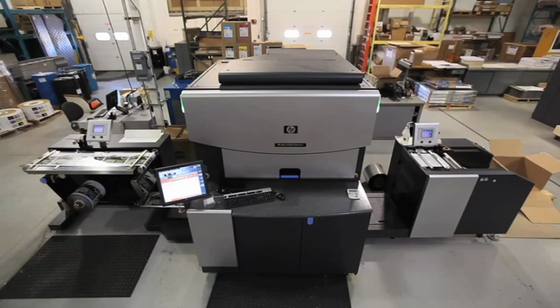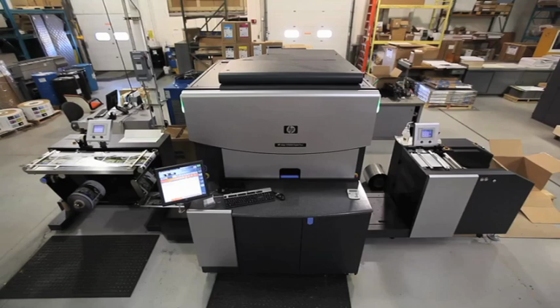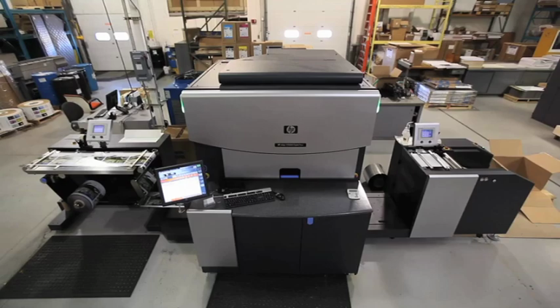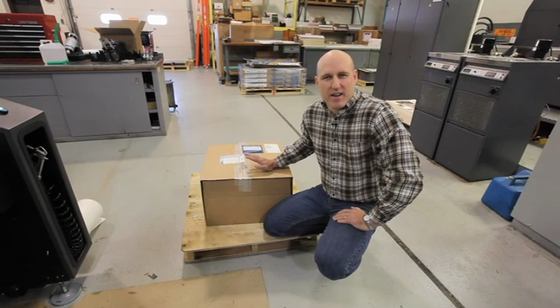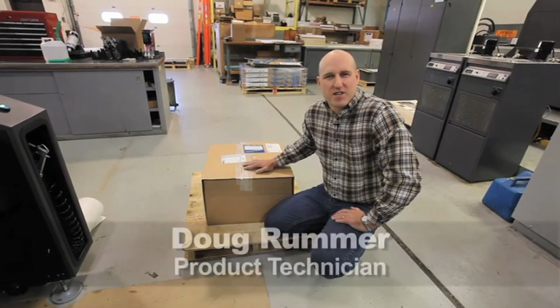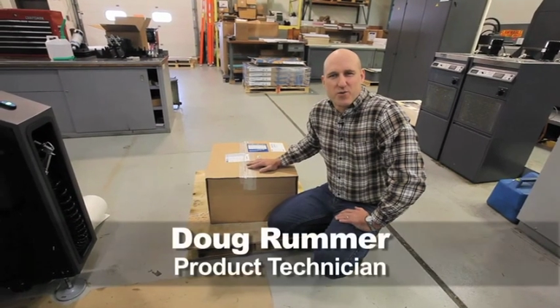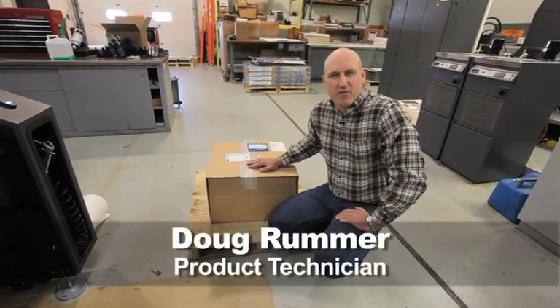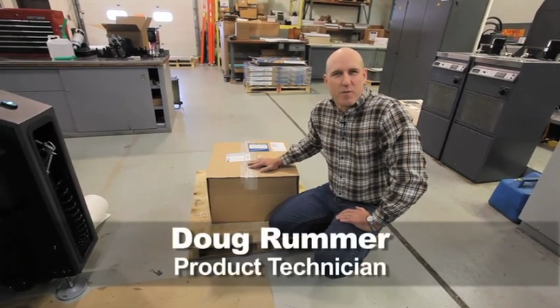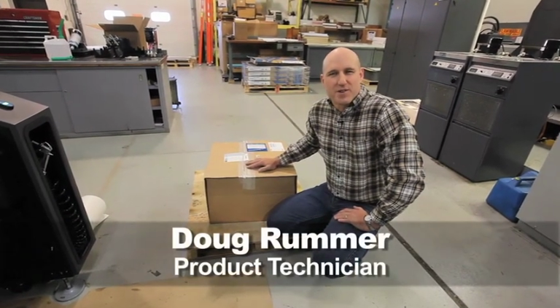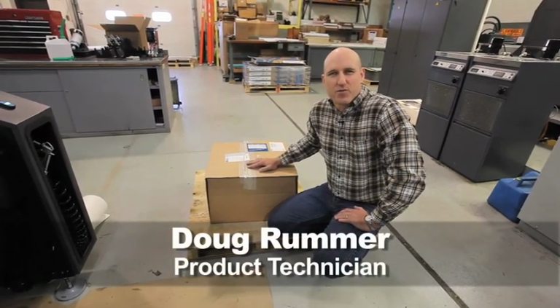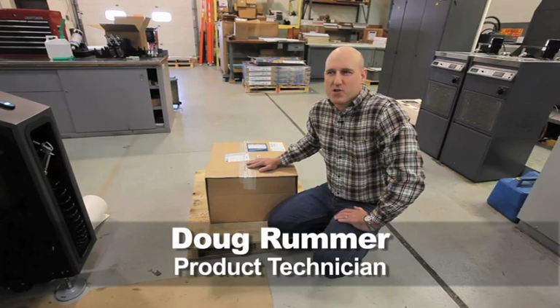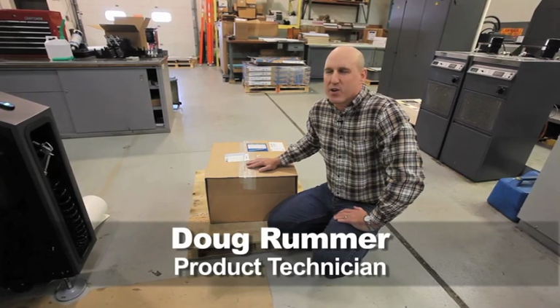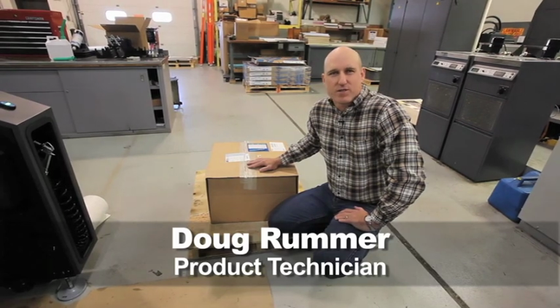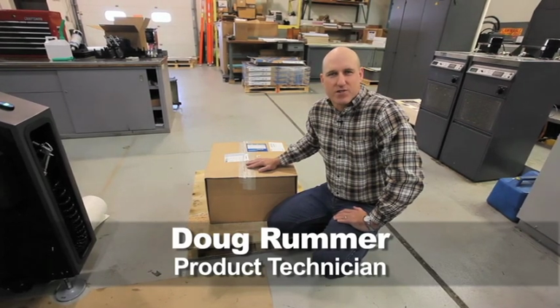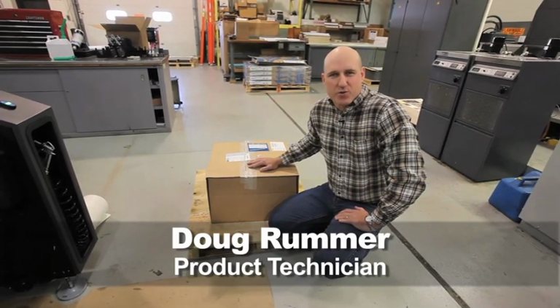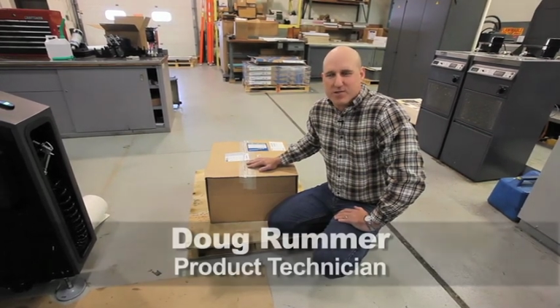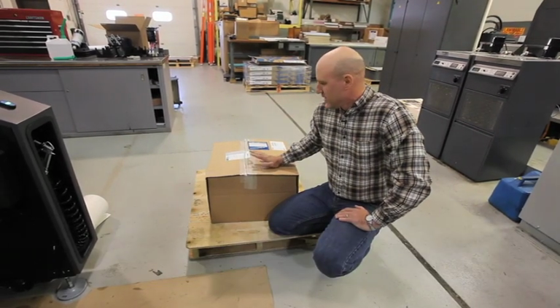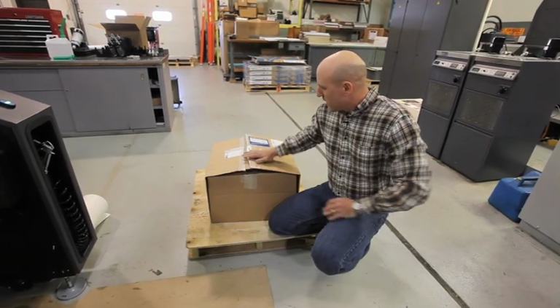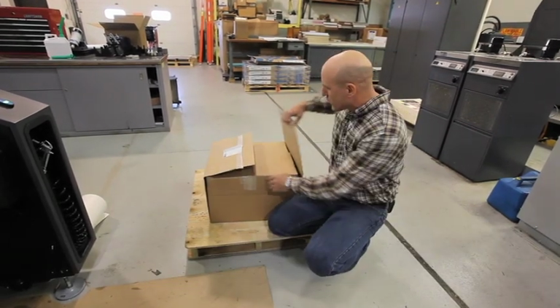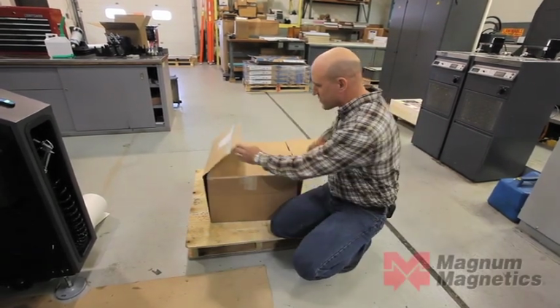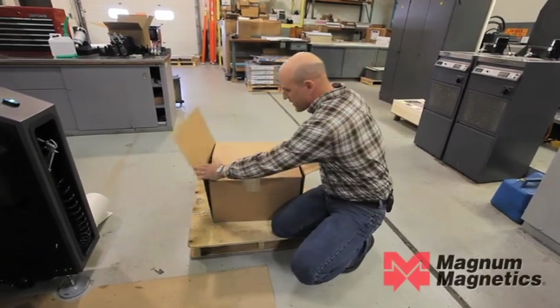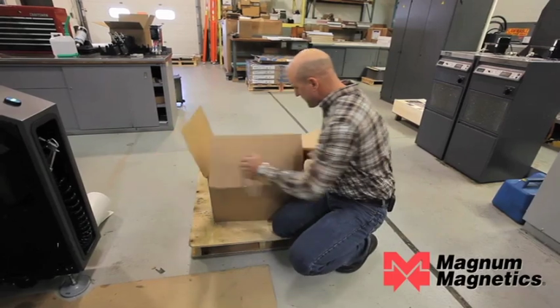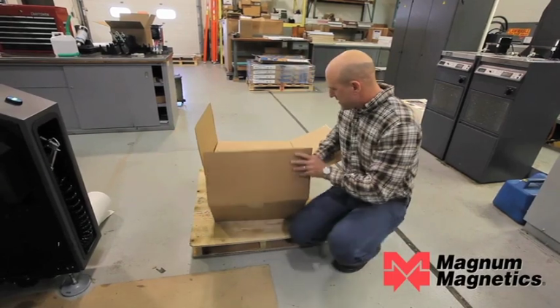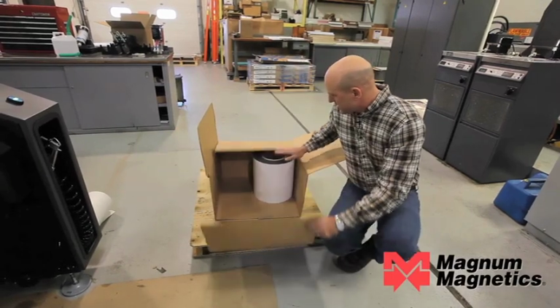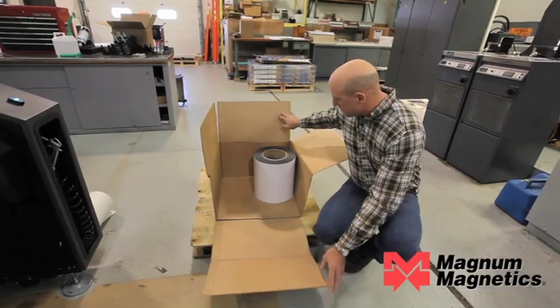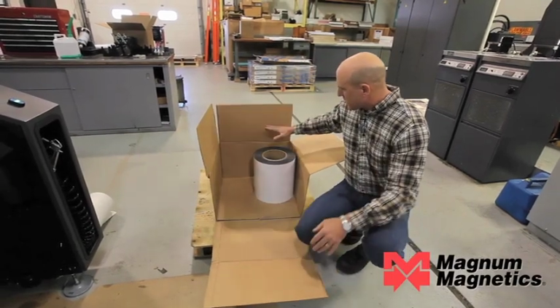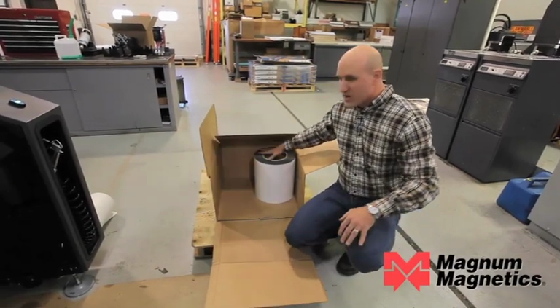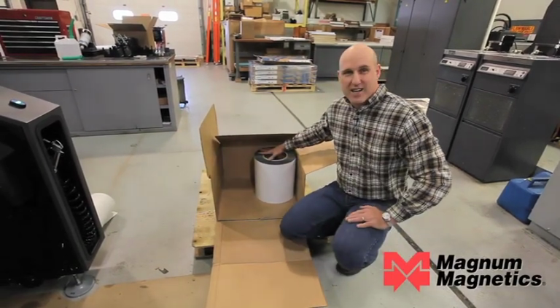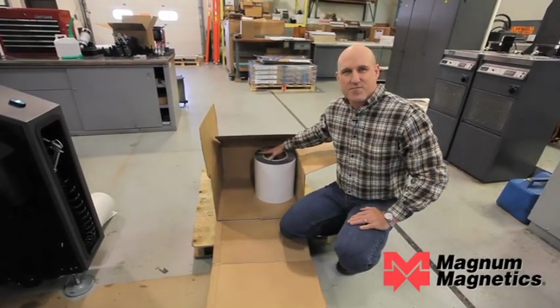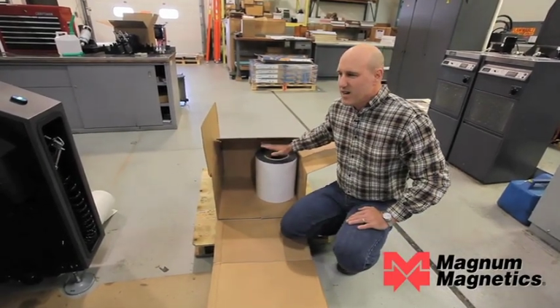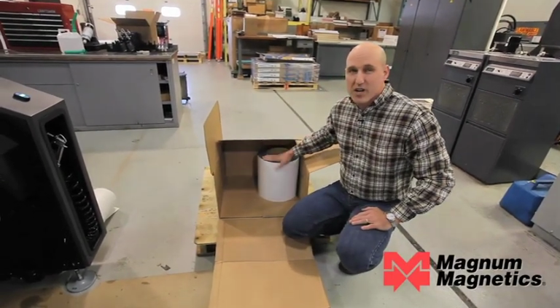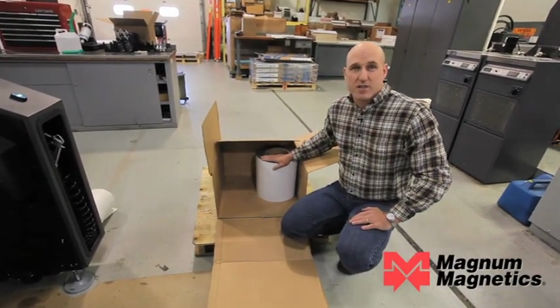Hello, today we're going to talk about how easy it is to run our flexible magnet material through an HP Indigo 6000 digital press. We've got the rolls of magnet material here — they come in a range of sizes and a range of thicknesses.